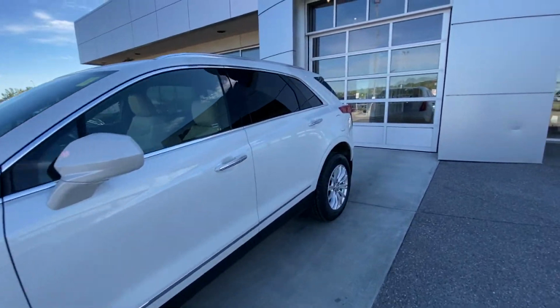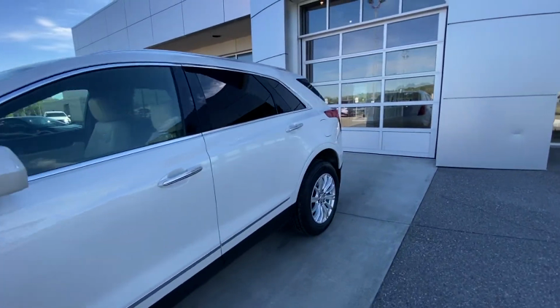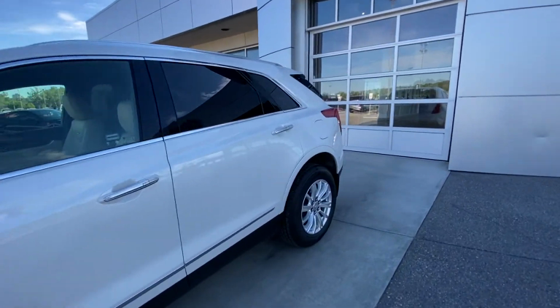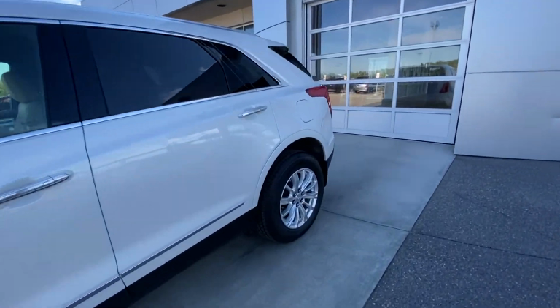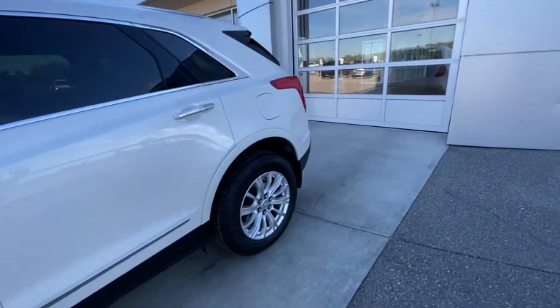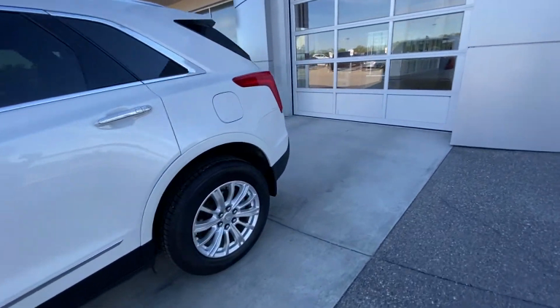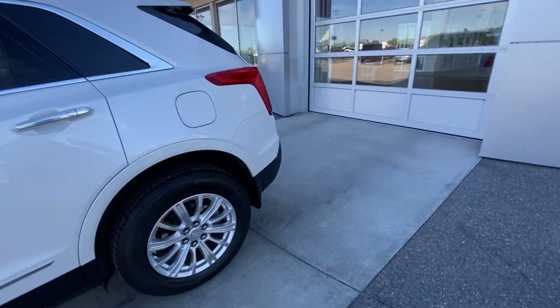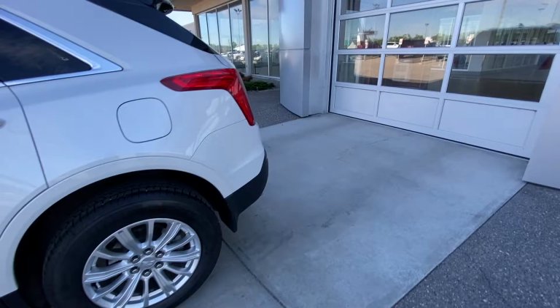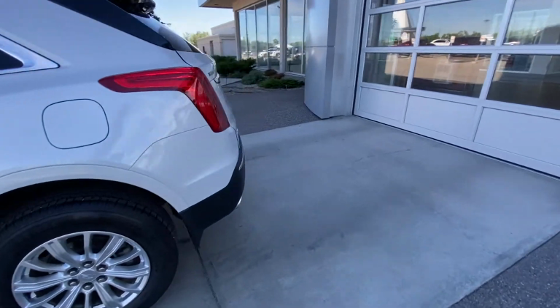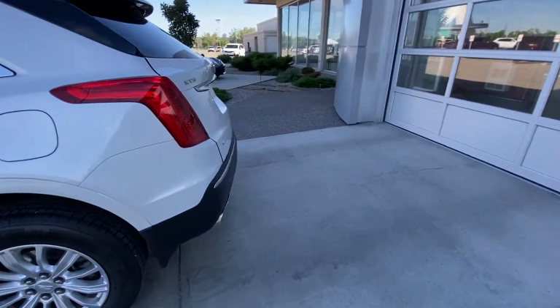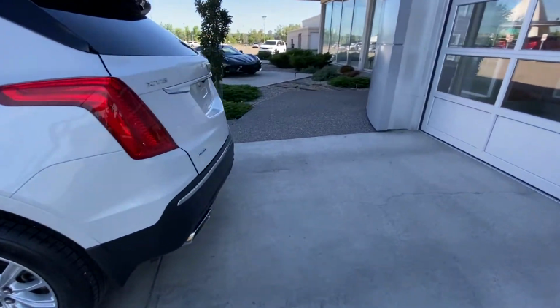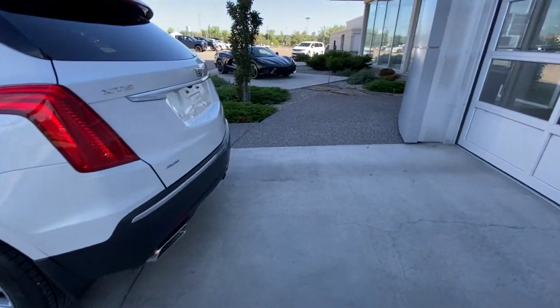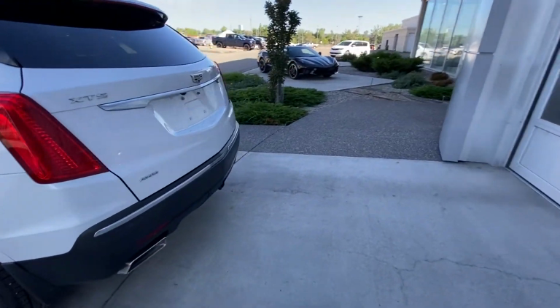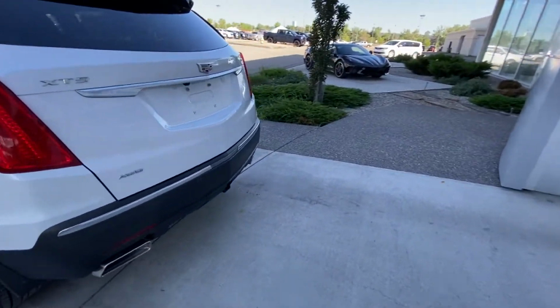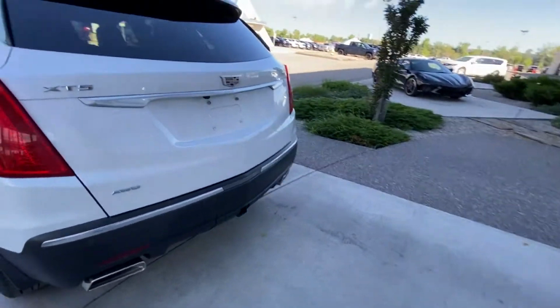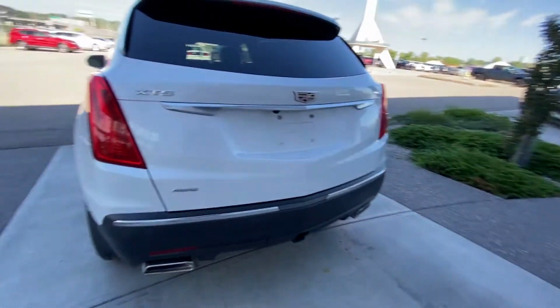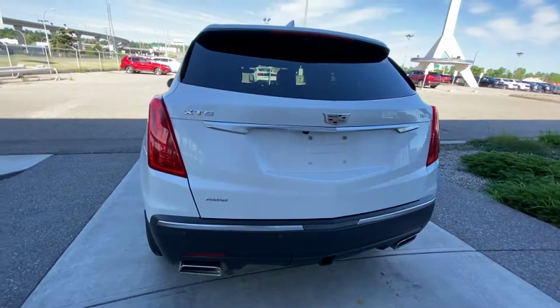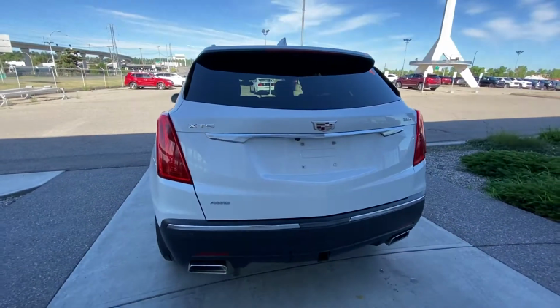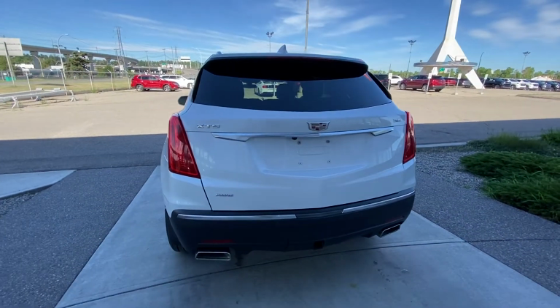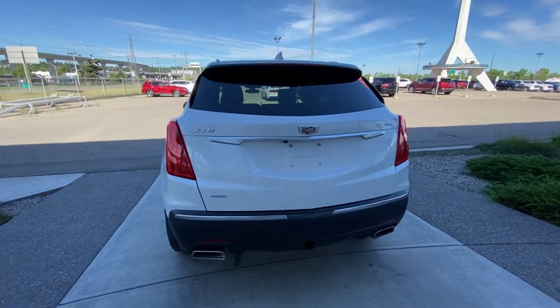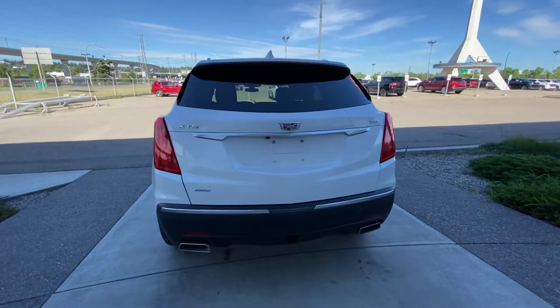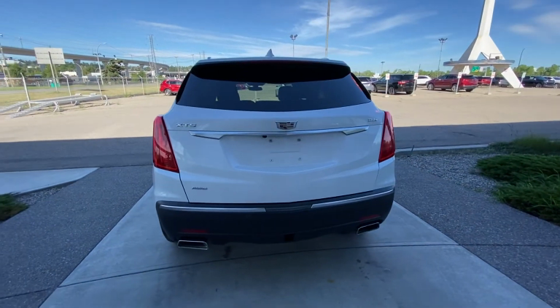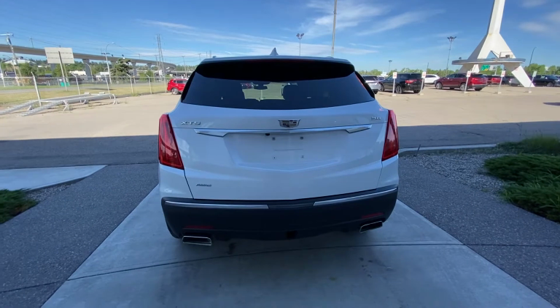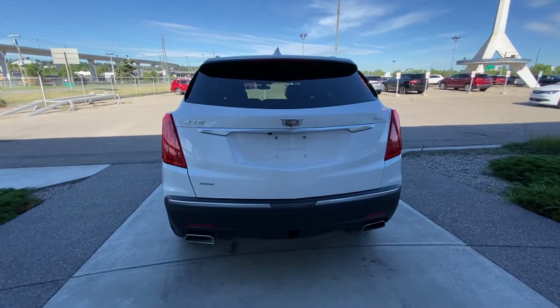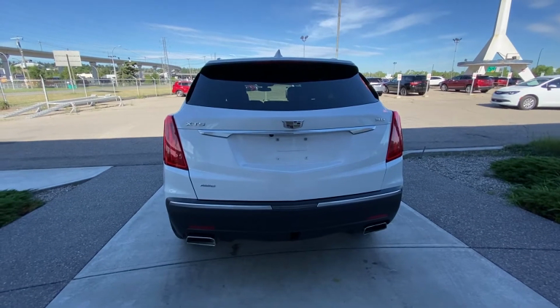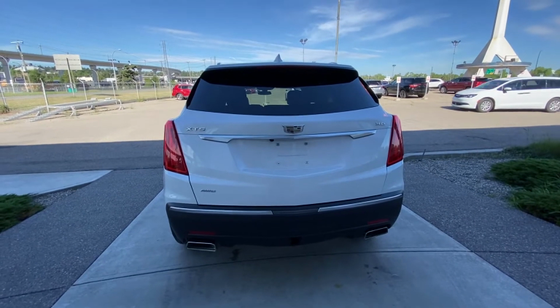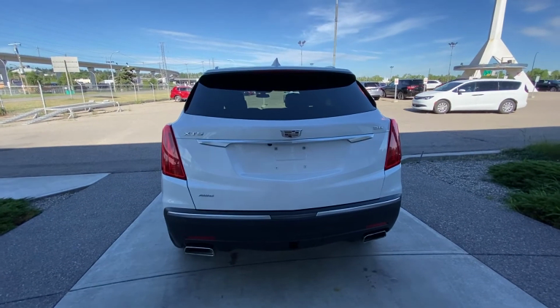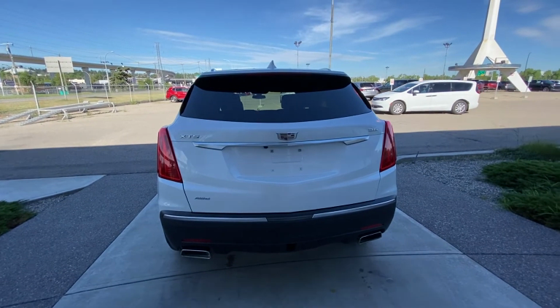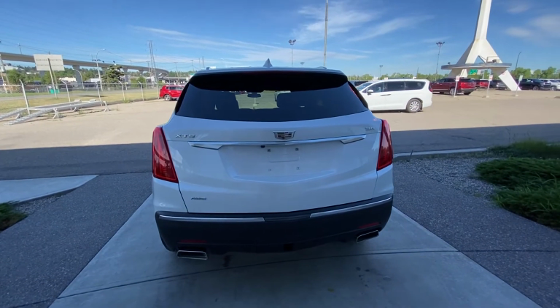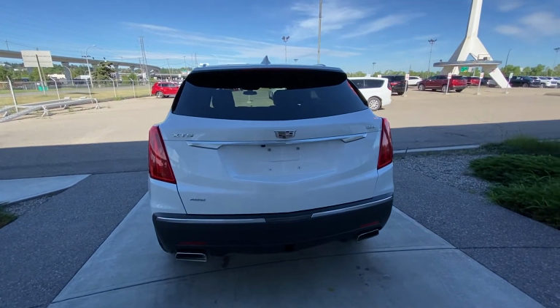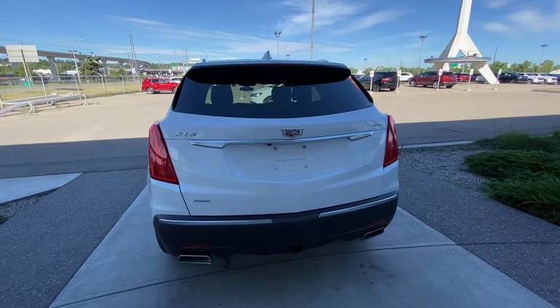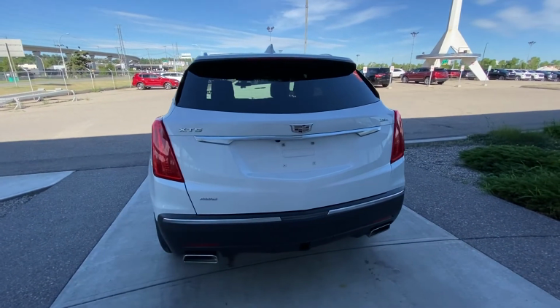Rear tinted privacy windows and chrome accent window trim. The vehicle is equipped with remote start, LED brake lights, dual chrome exhaust tips, a trailer tow hitch, as well as parking sensors and a power tailgate.